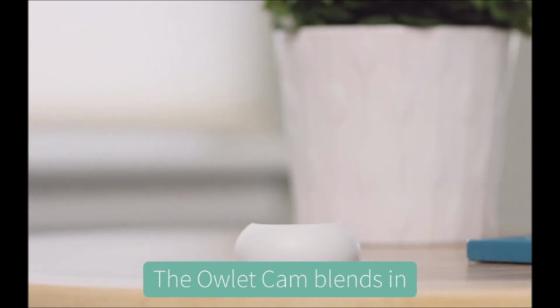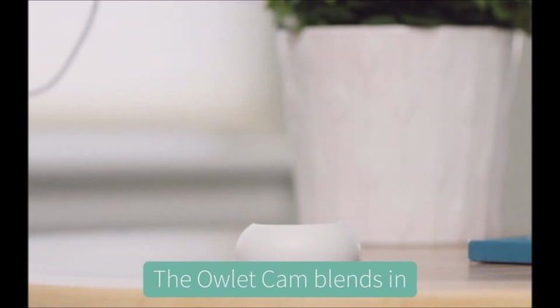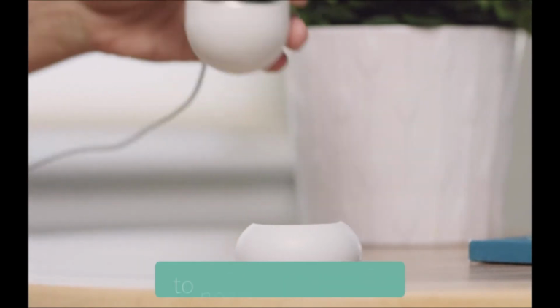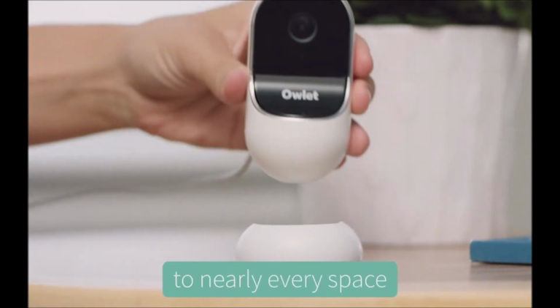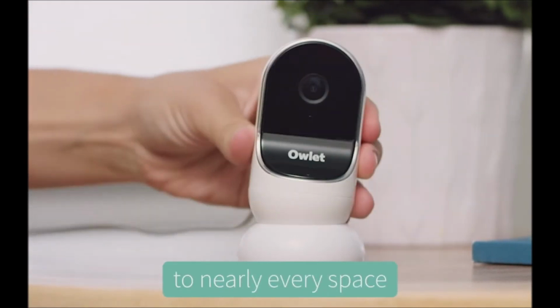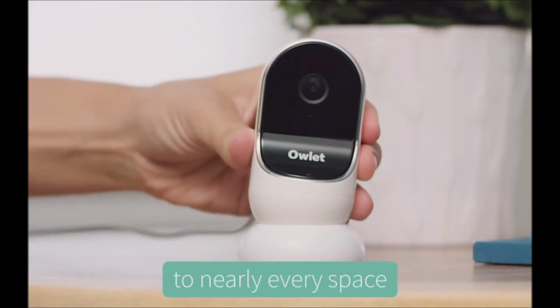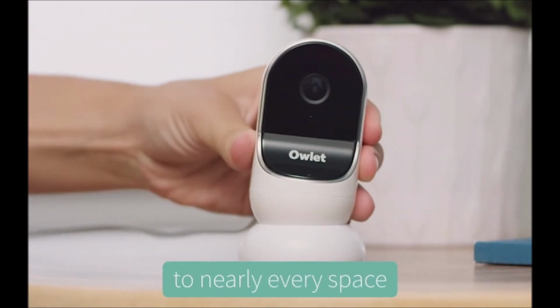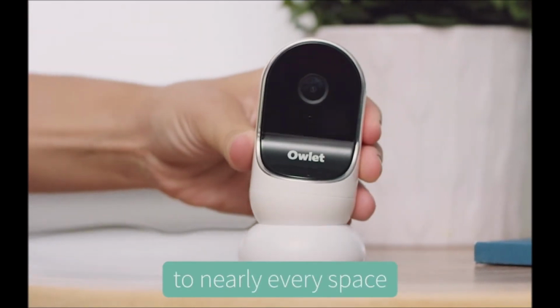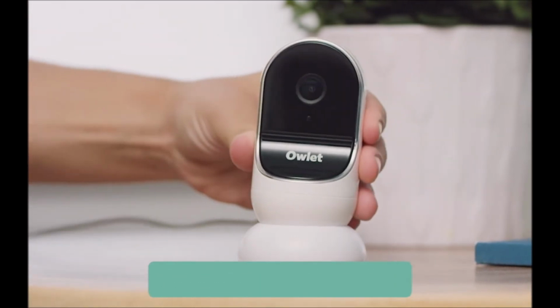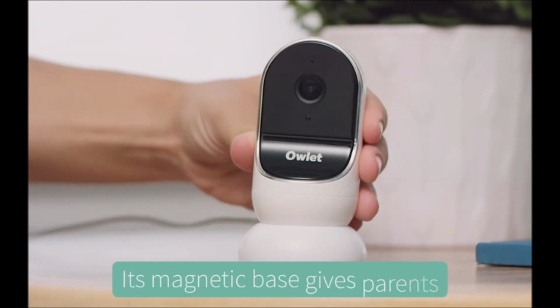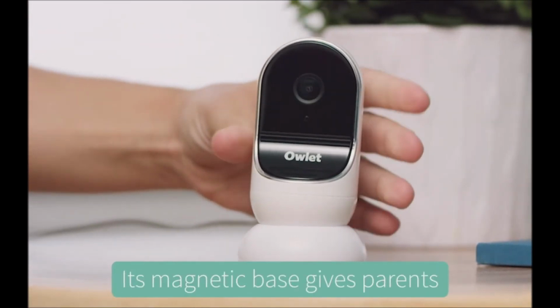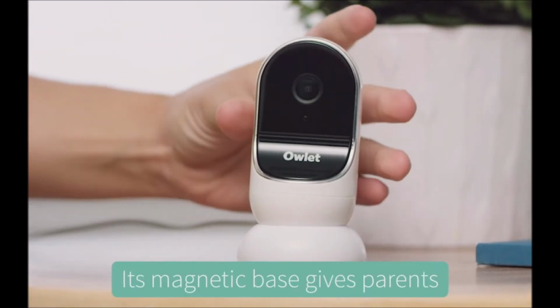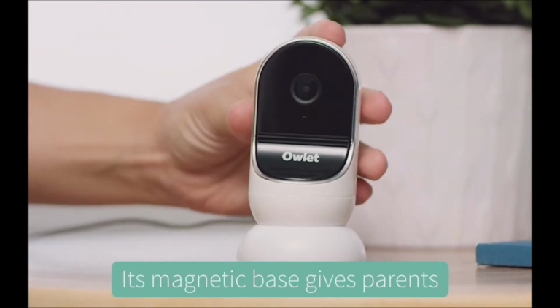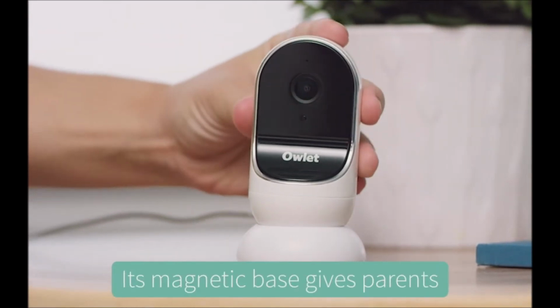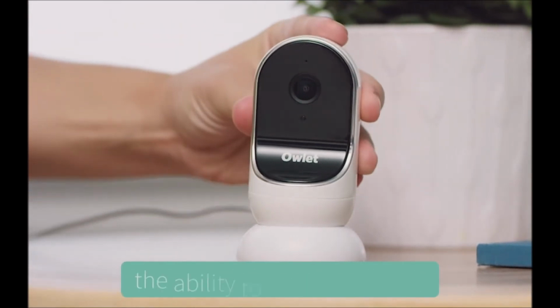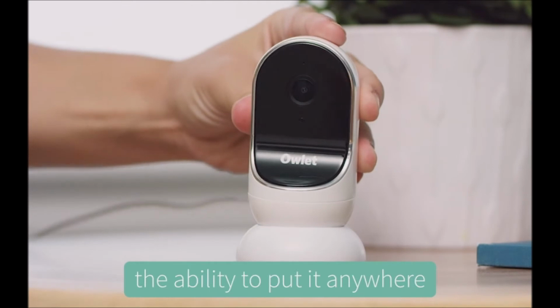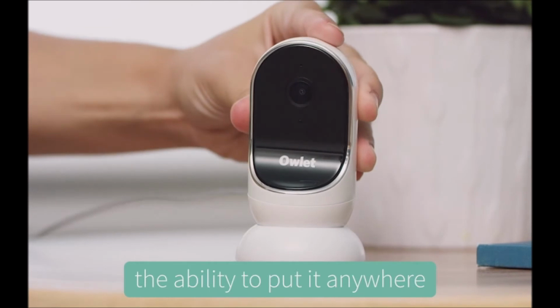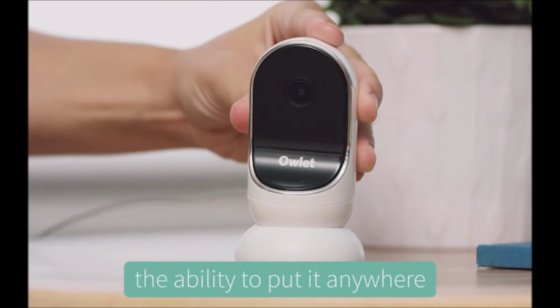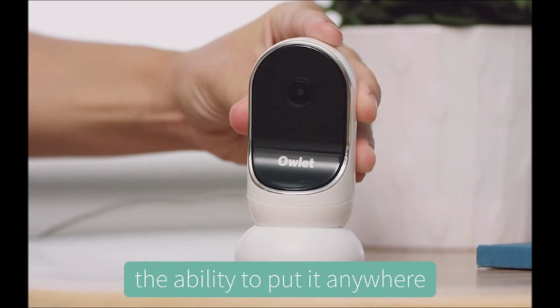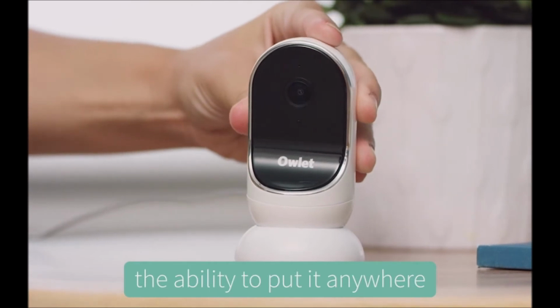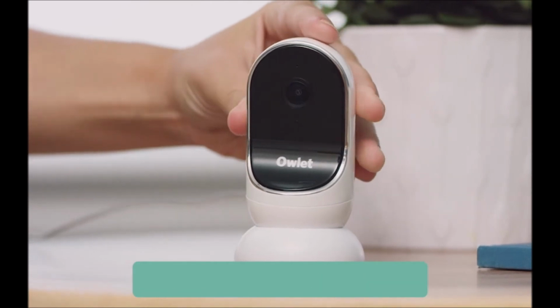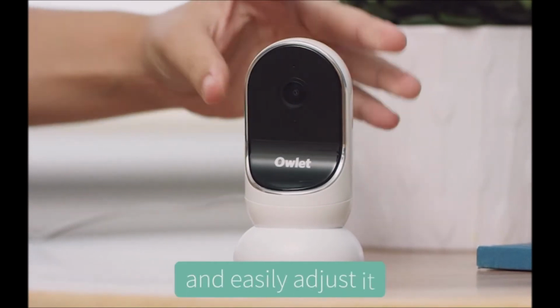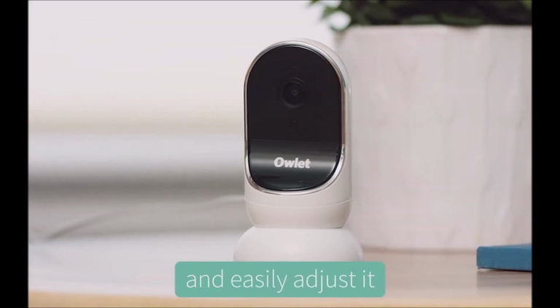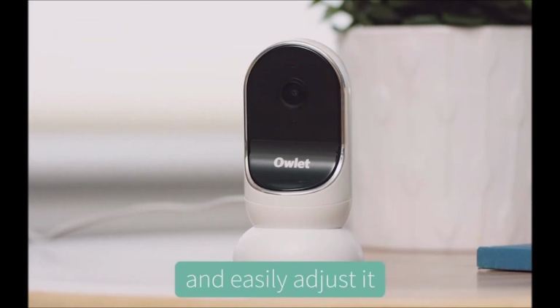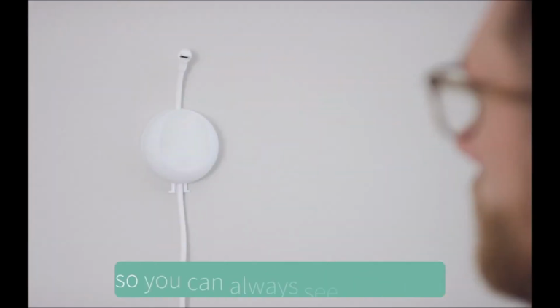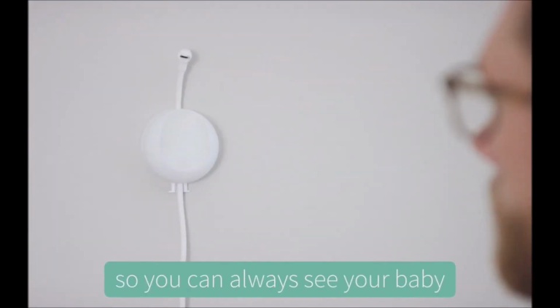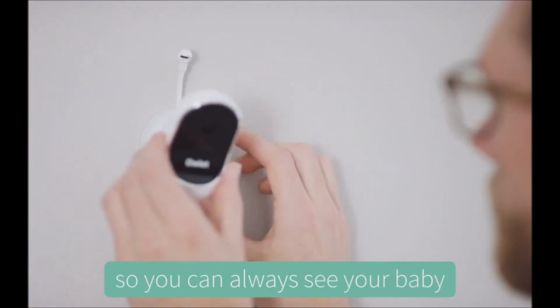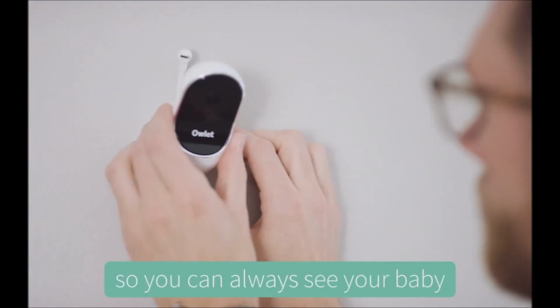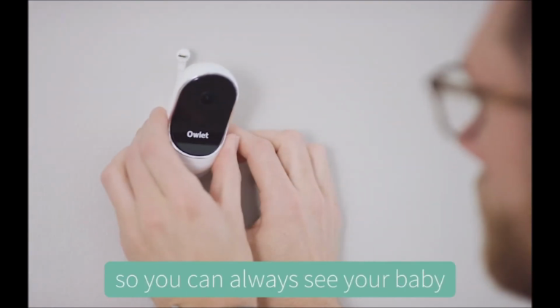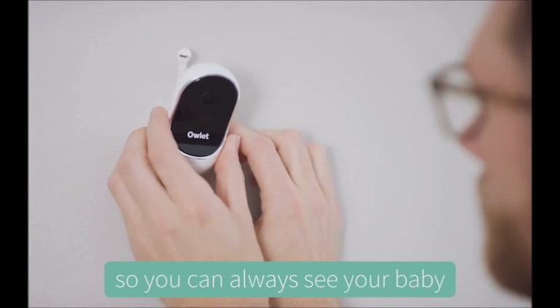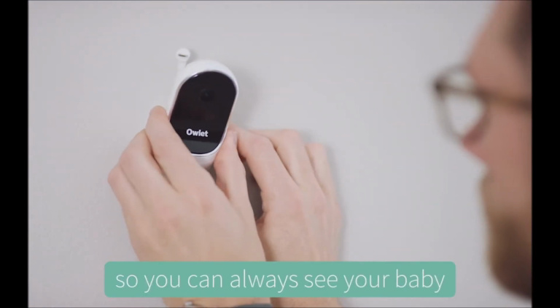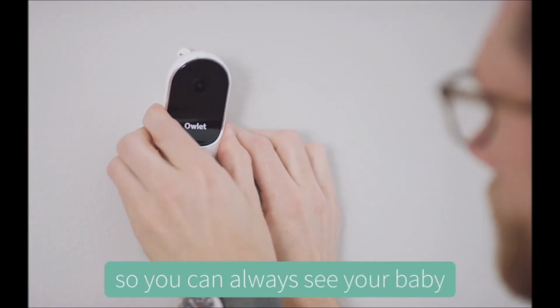The Owlet Cam blends into nearly every space. Its magnetic base gives parents the ability to put it anywhere and easily adjust it, so you can always see your baby.